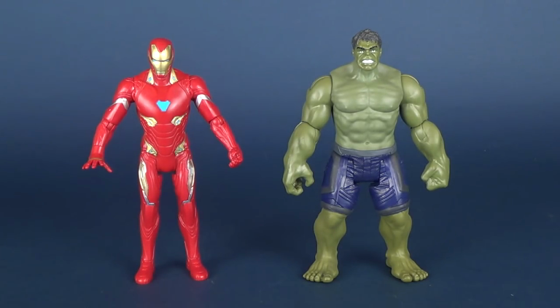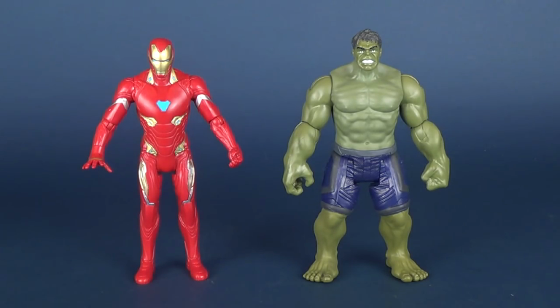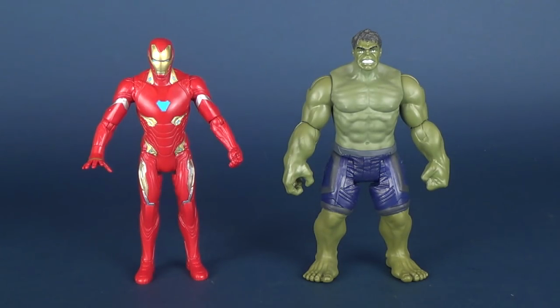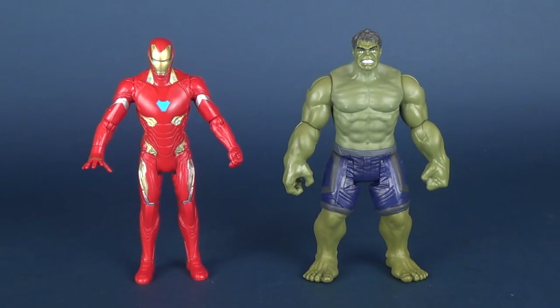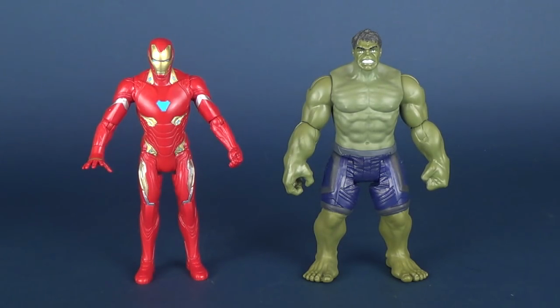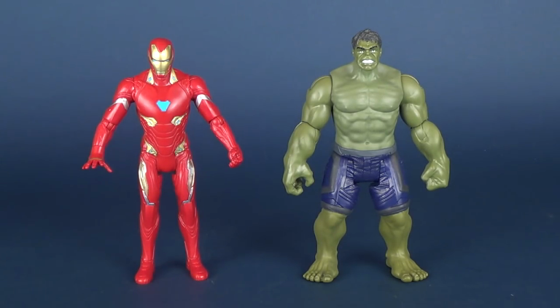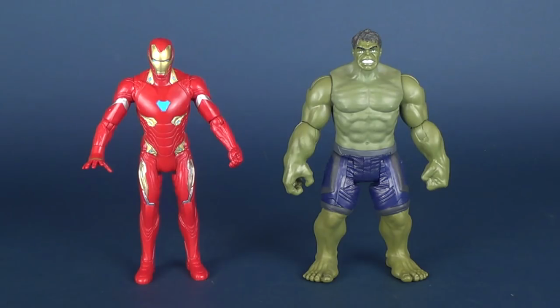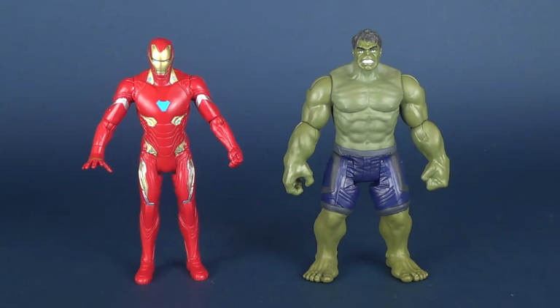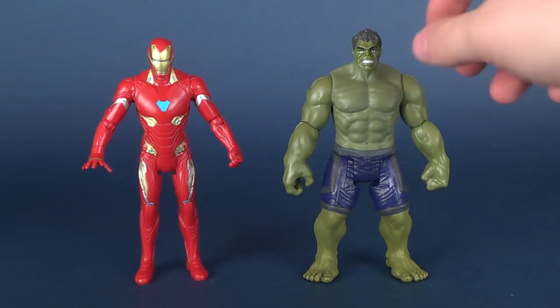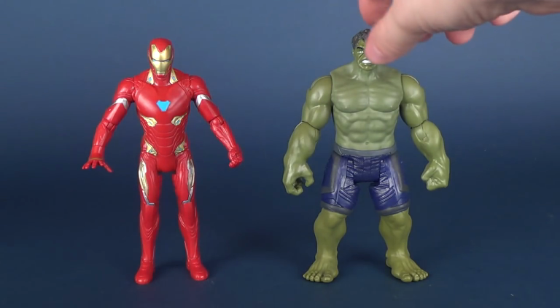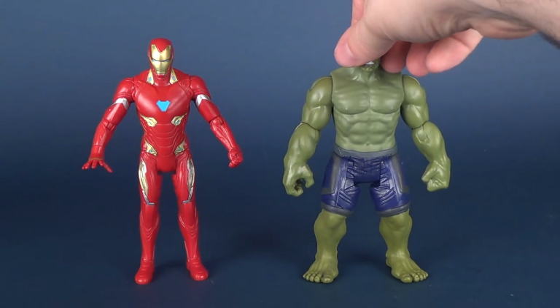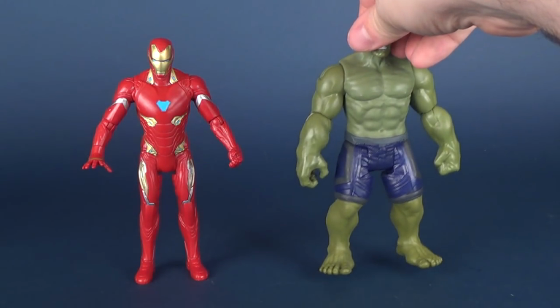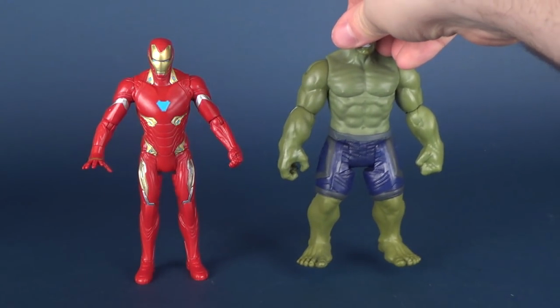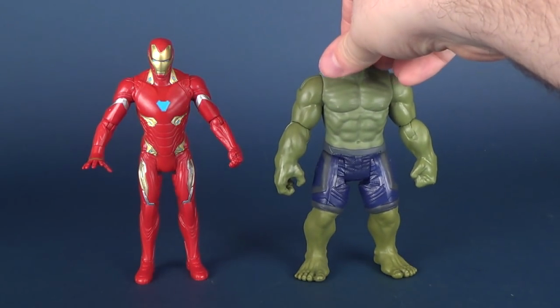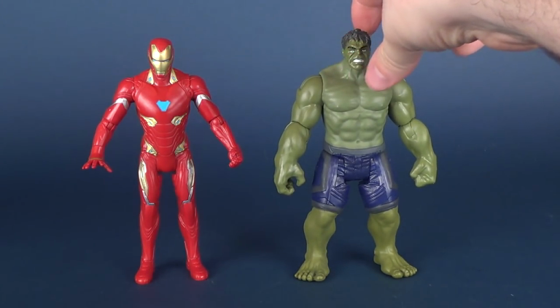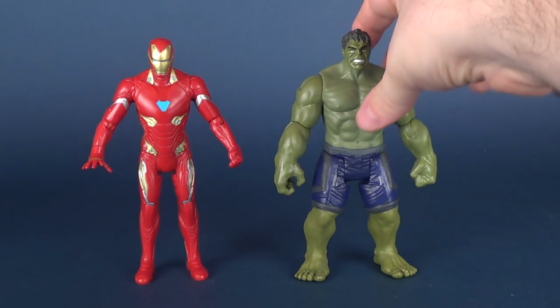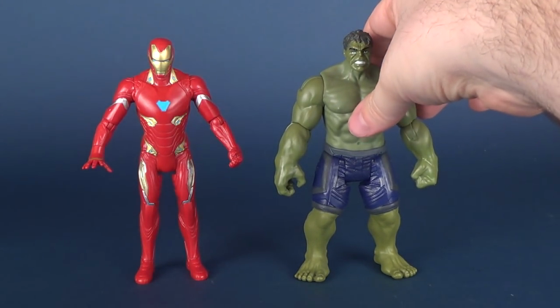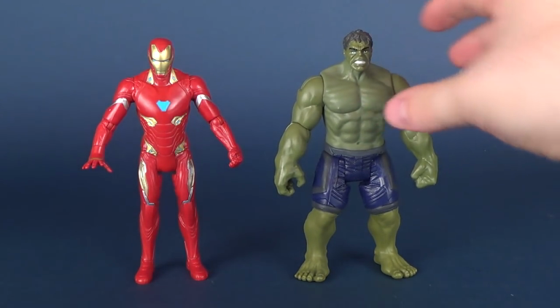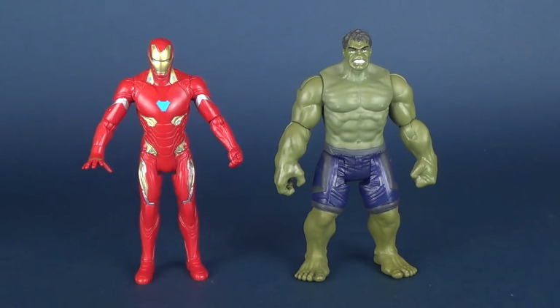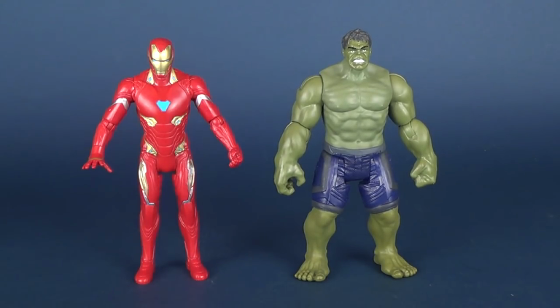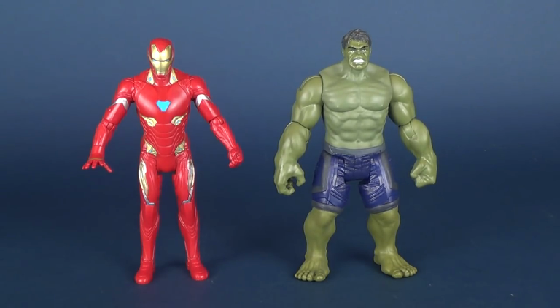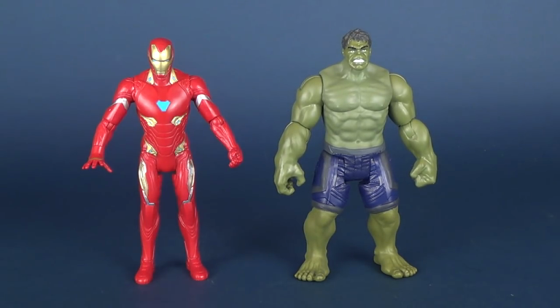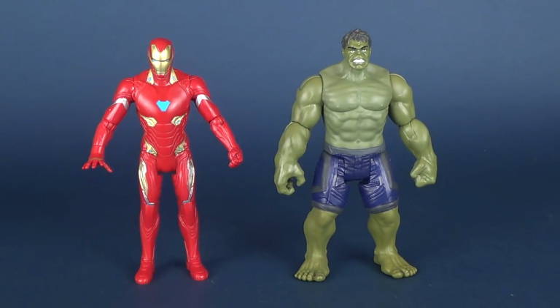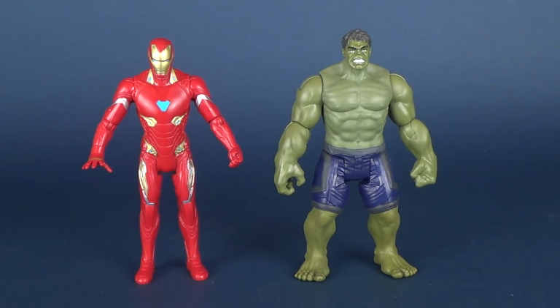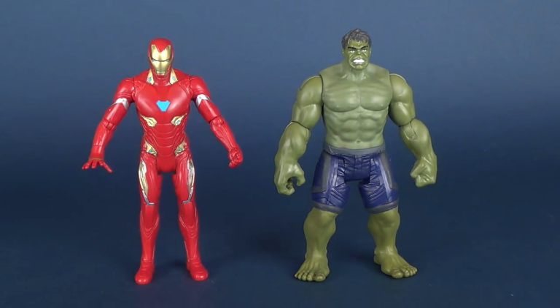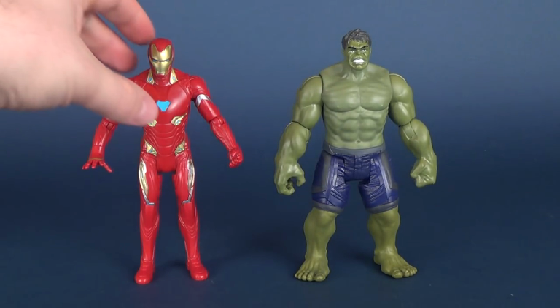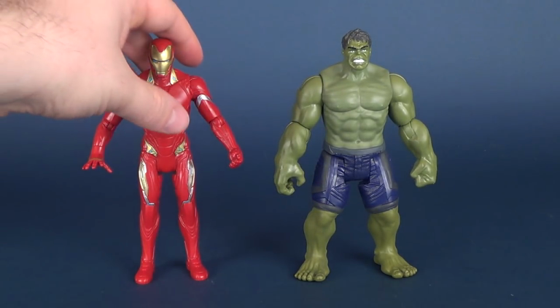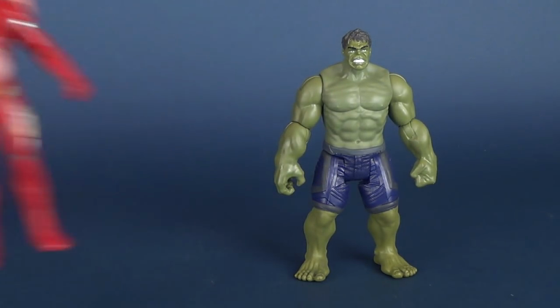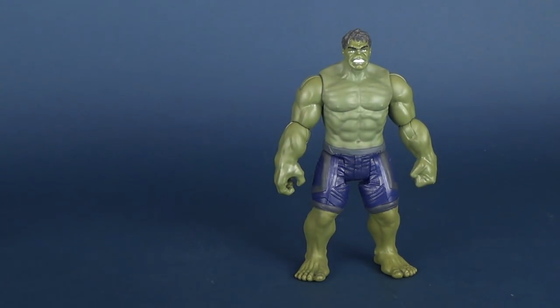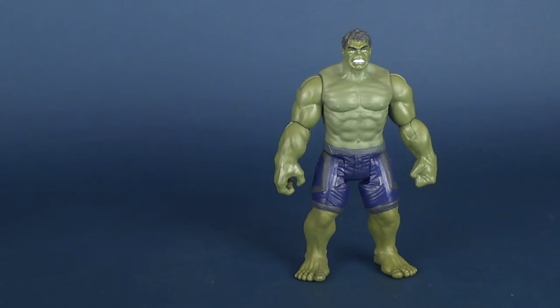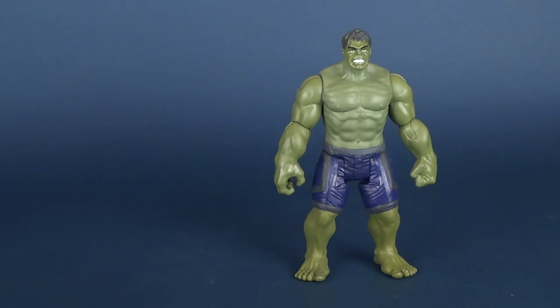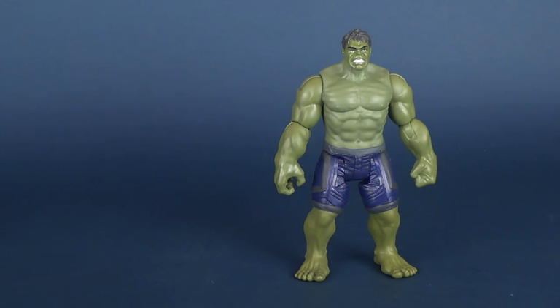Could have afforded to be a little bit taller, but I know they aren't going to really necessarily be making a lot of these figures to be in scale with one another. But it's a bit of a shame that Hulk is as small as he is.